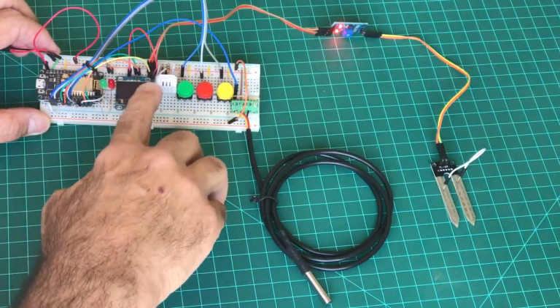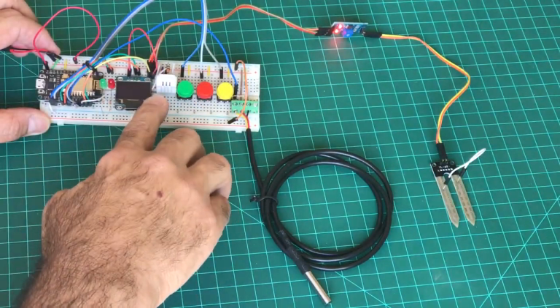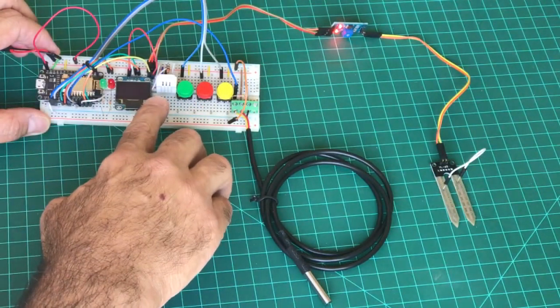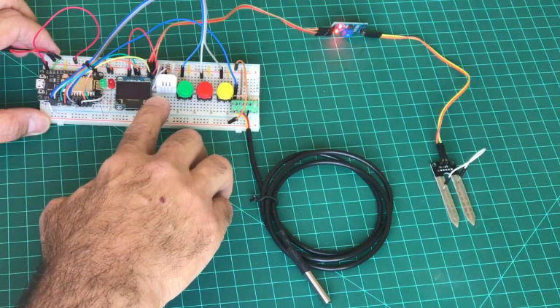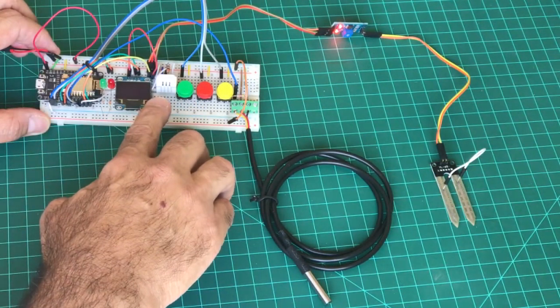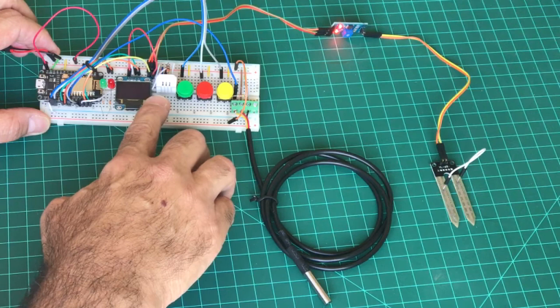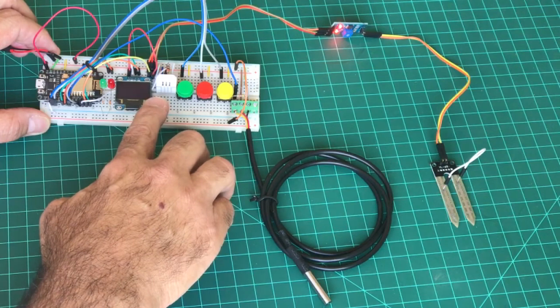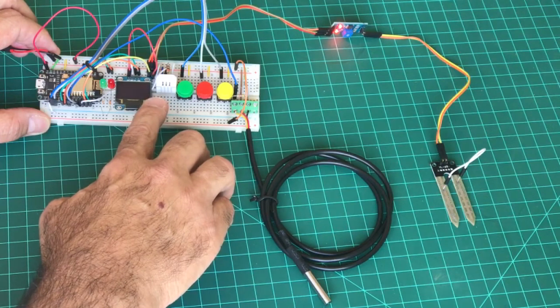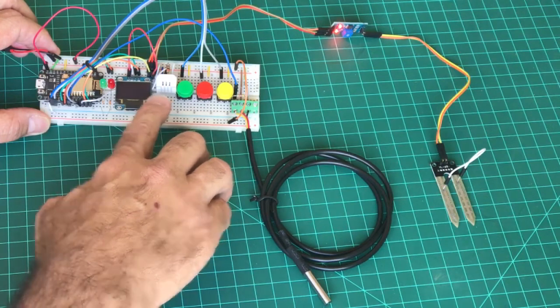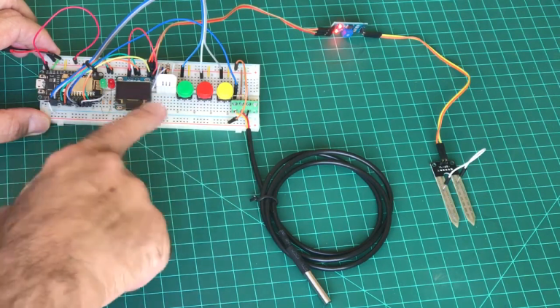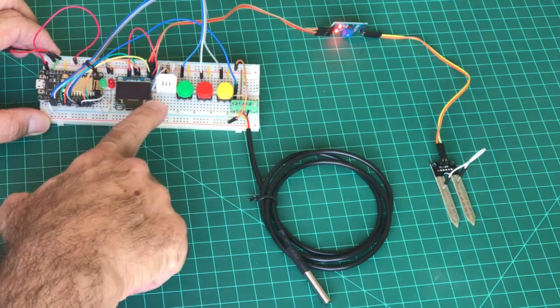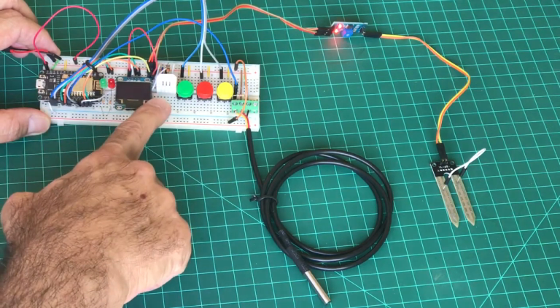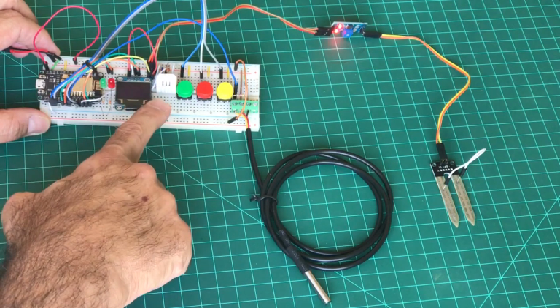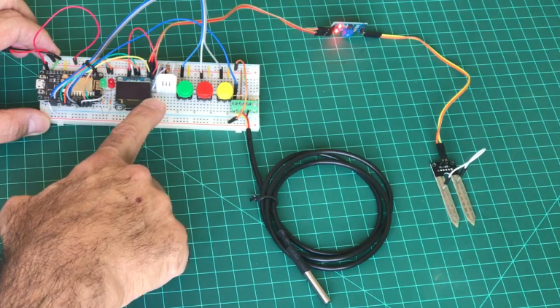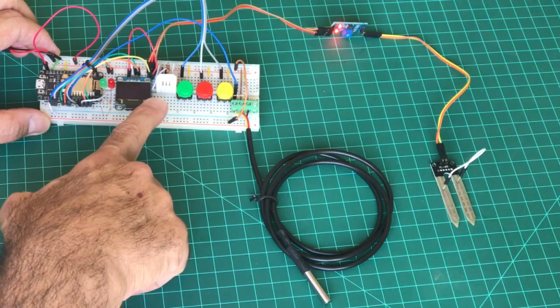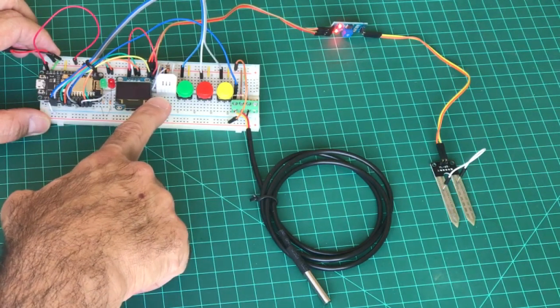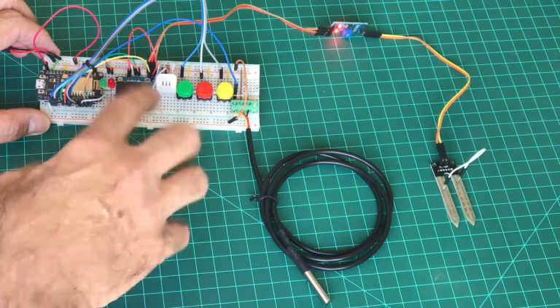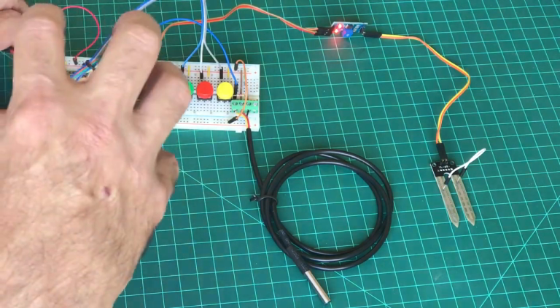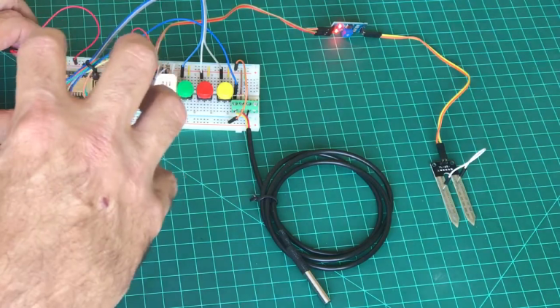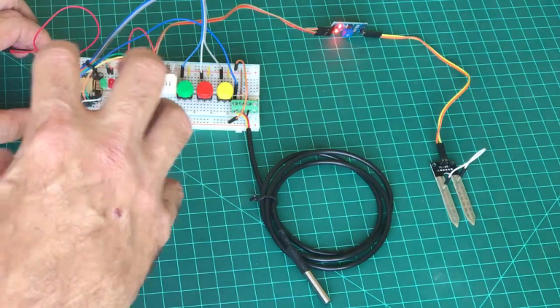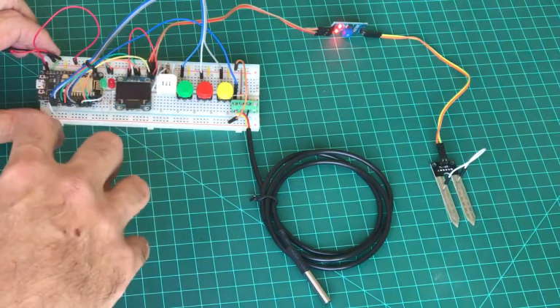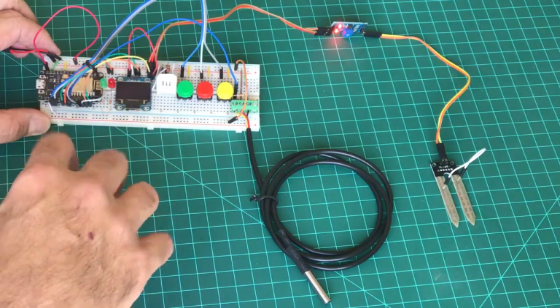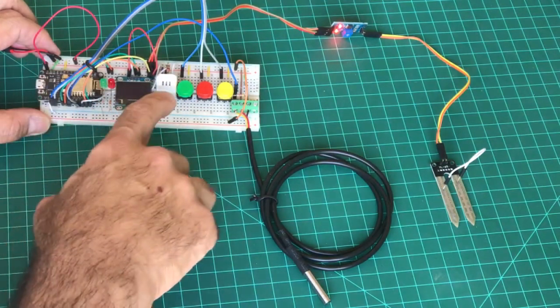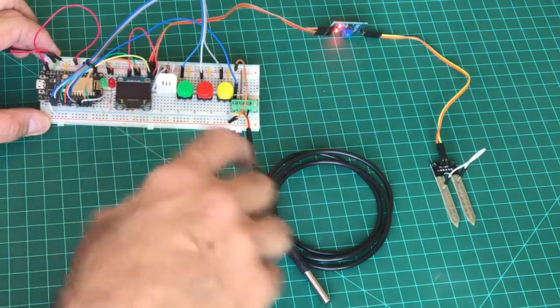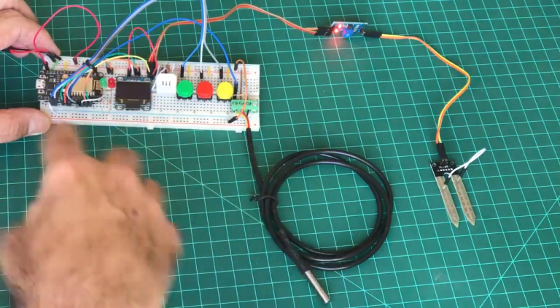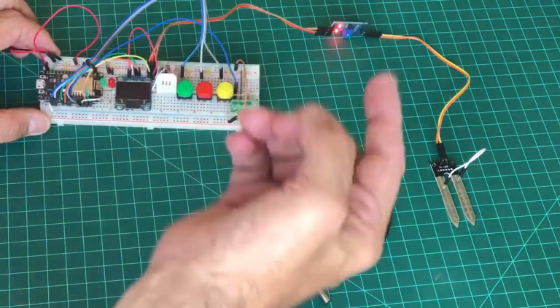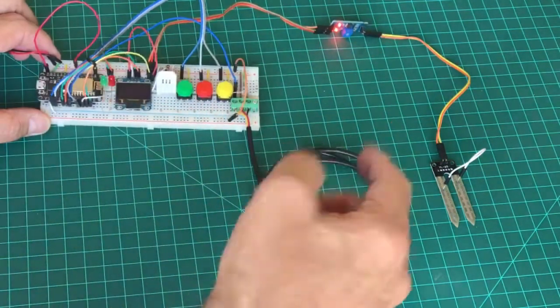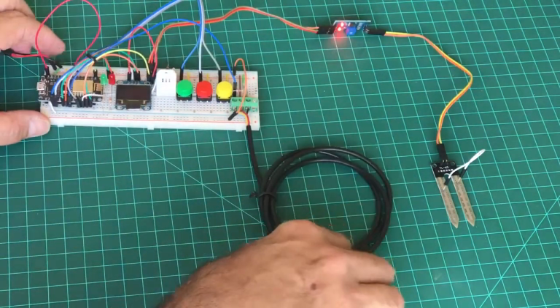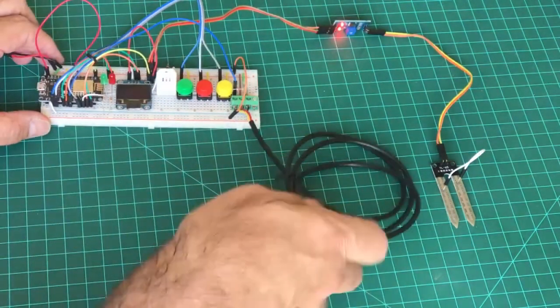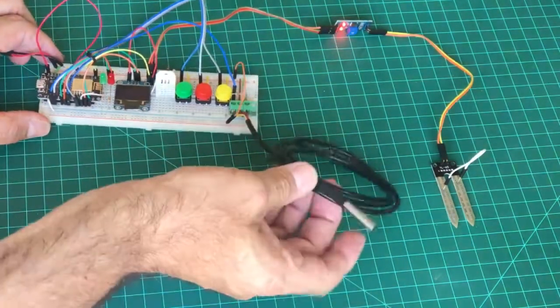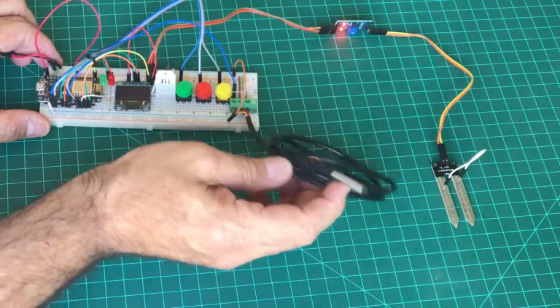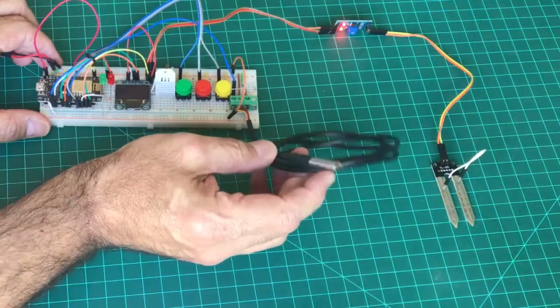Under here we have the DHT22 — it's the humidity and temperature sensor used for air data capture.